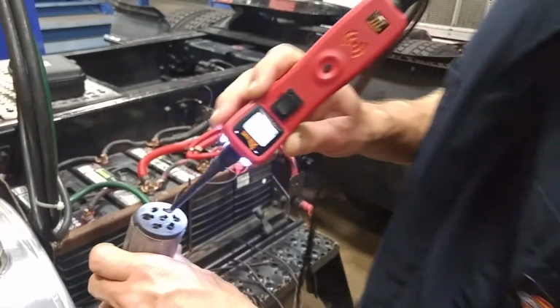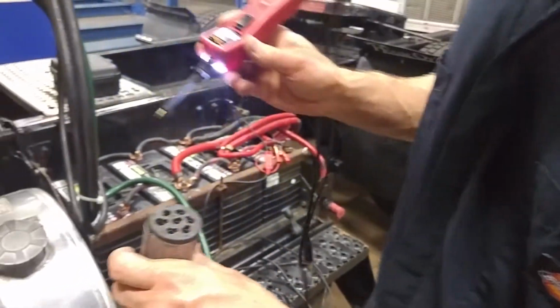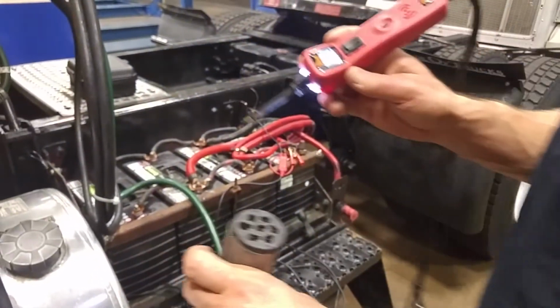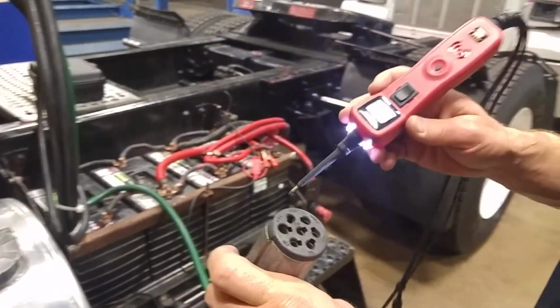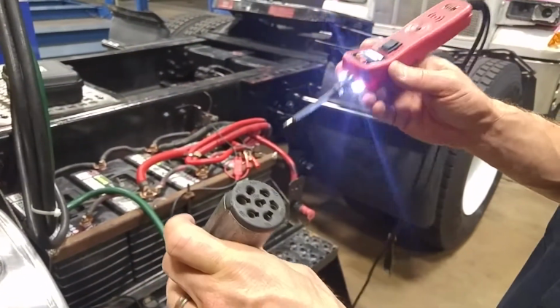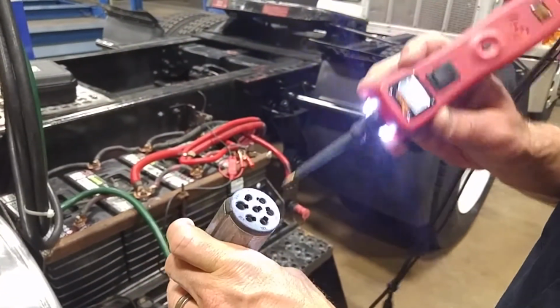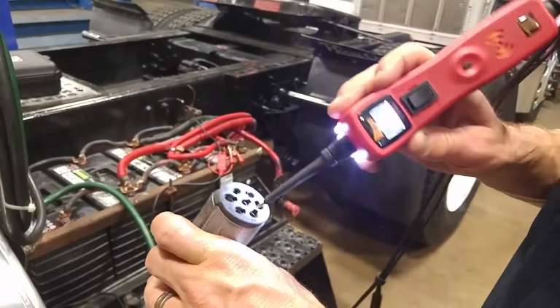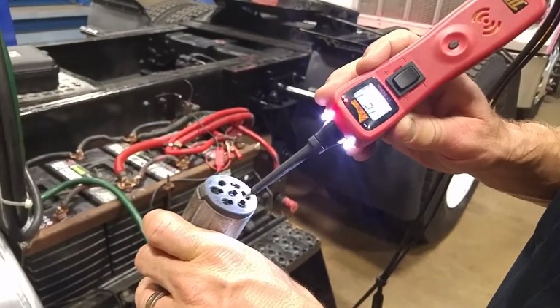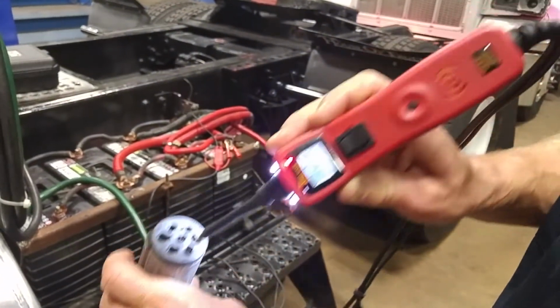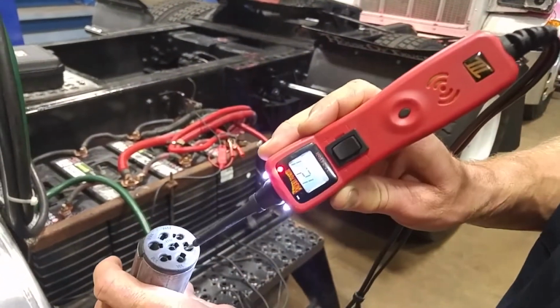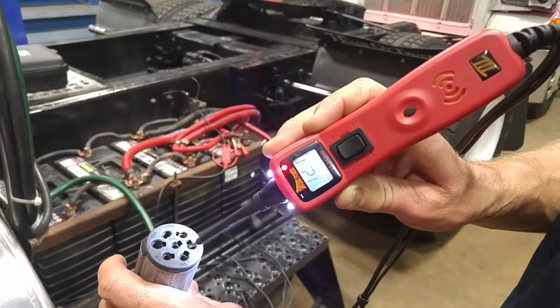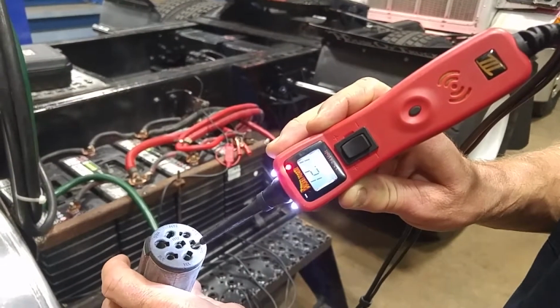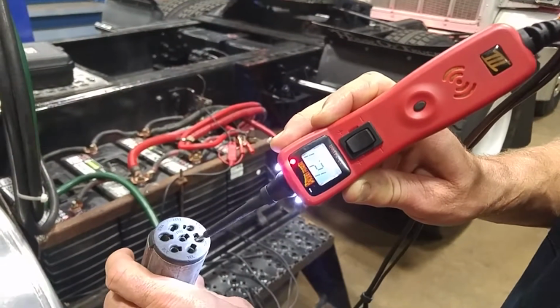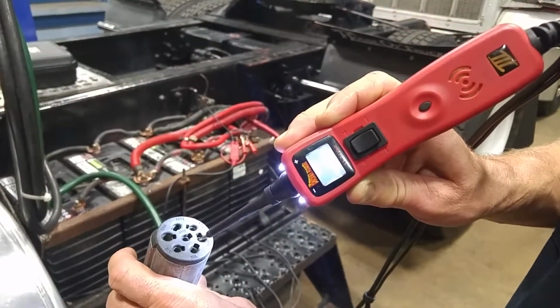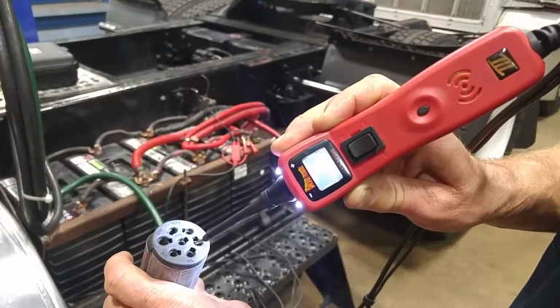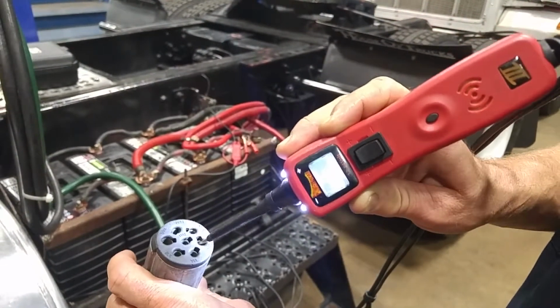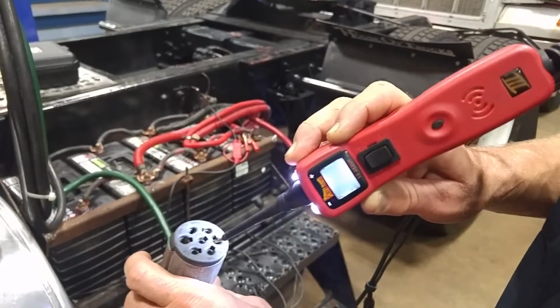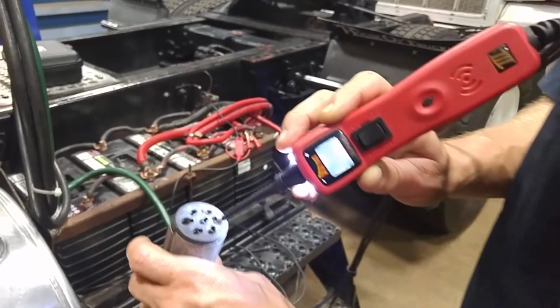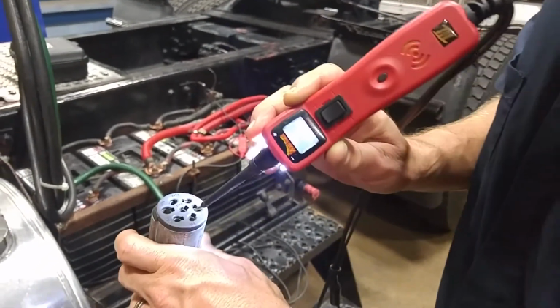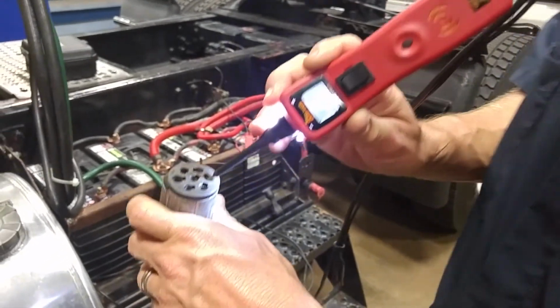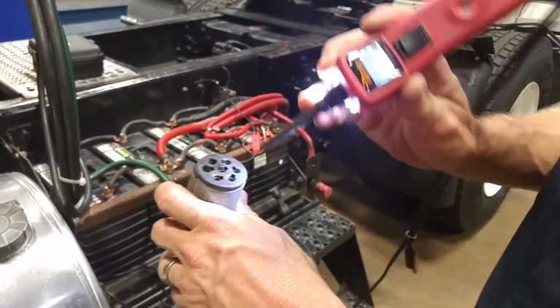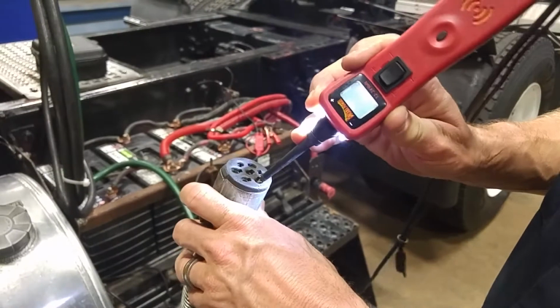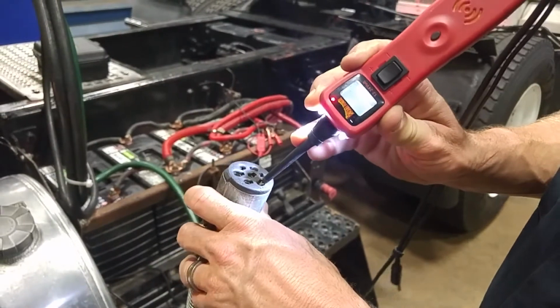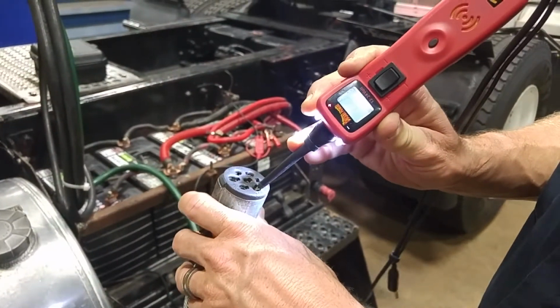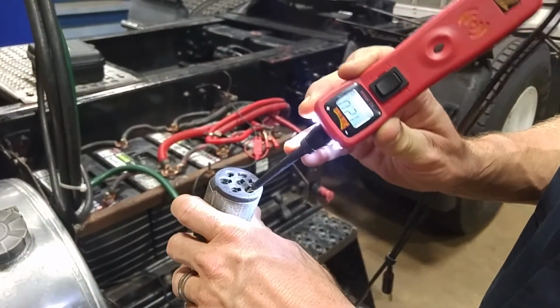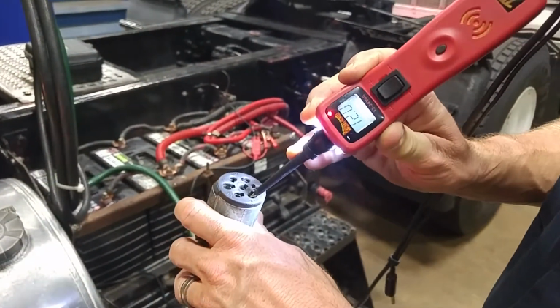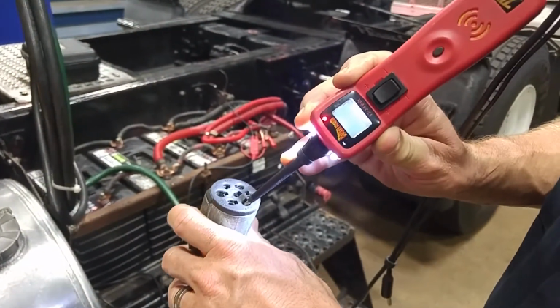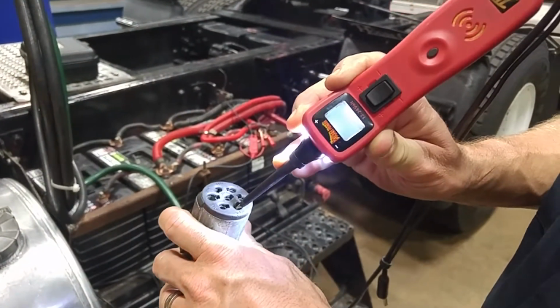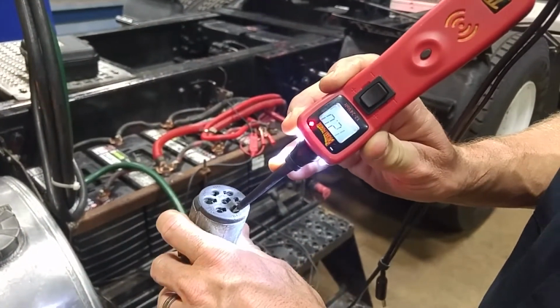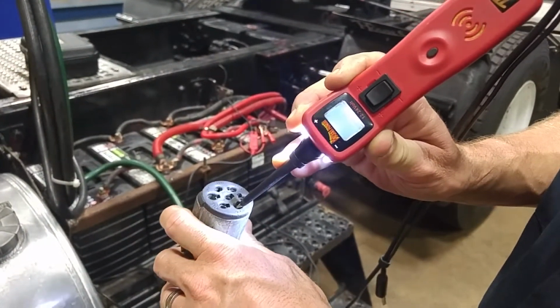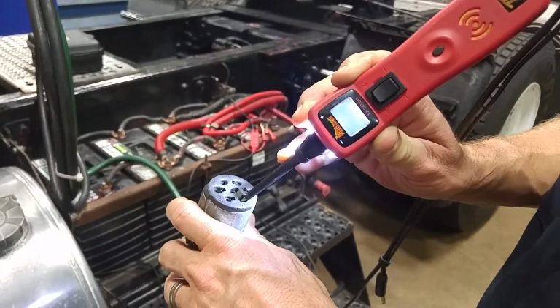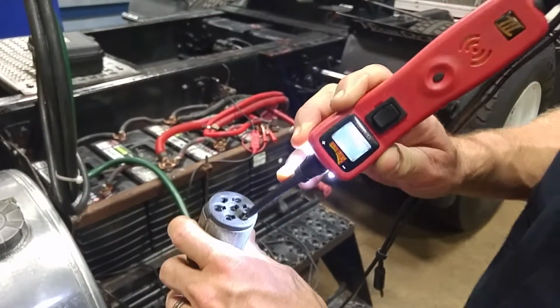Next one we'll go to is our stop lights. Please press the brakes. It turns on — brakes off, brakes released, light goes out. Now we're going to go to the right-hand turn signal, clicking on and off. Good, and it functions to stop.